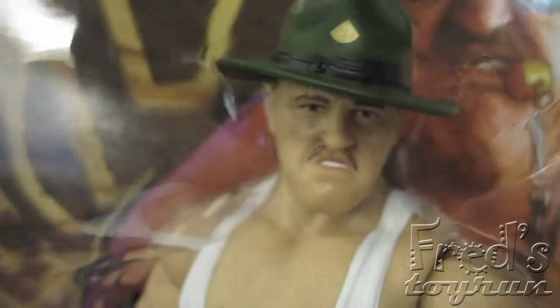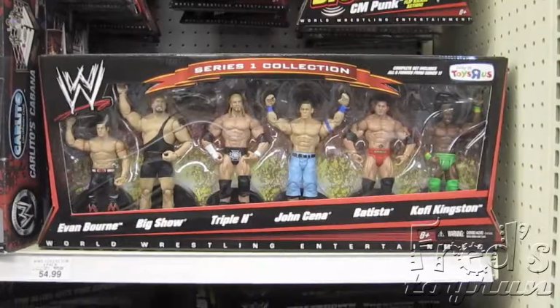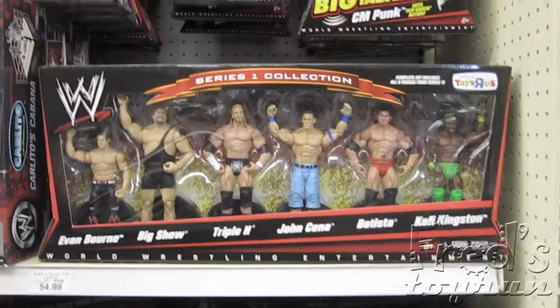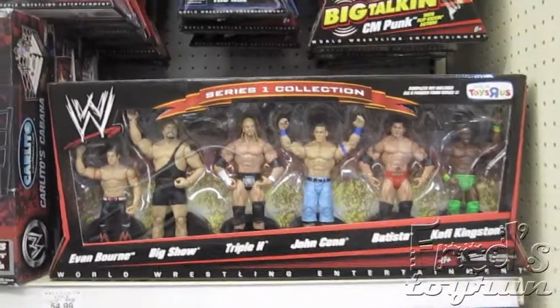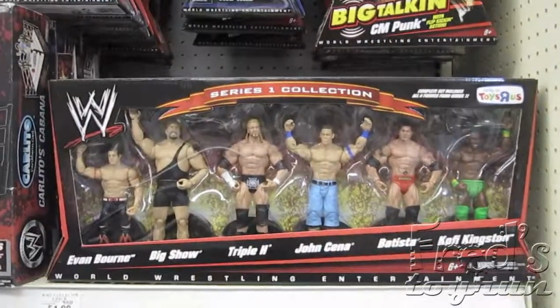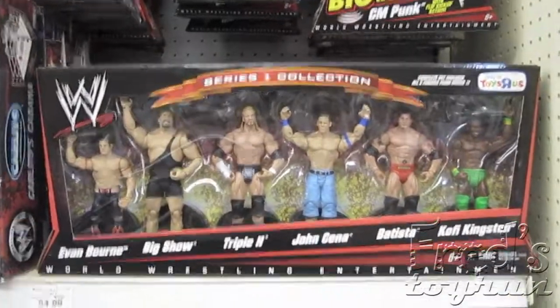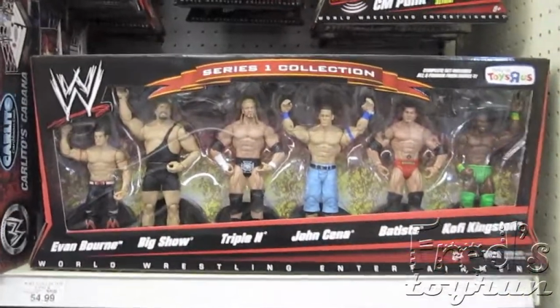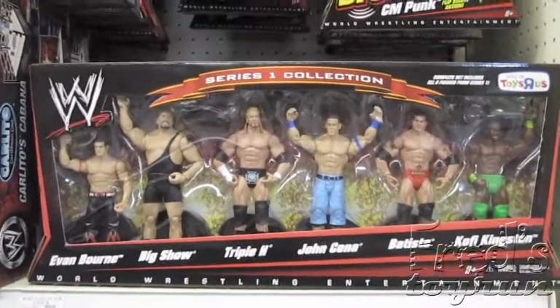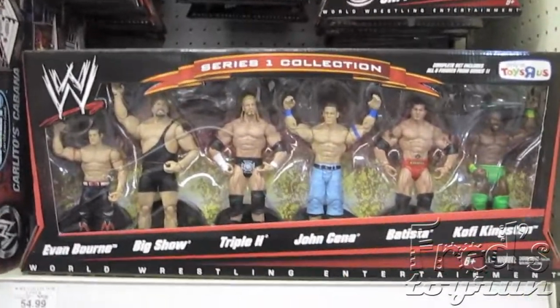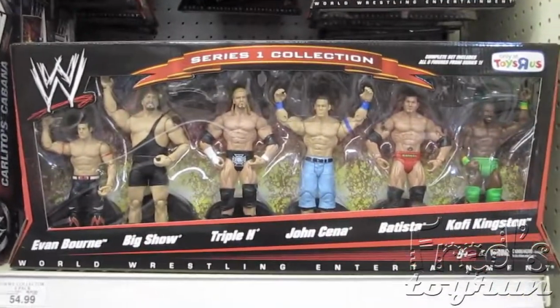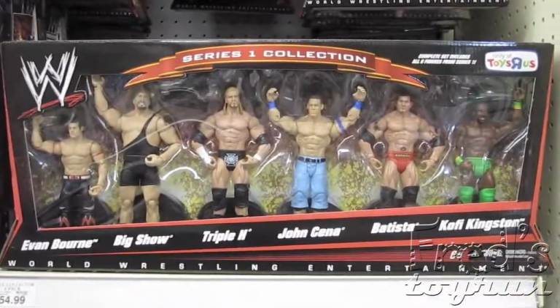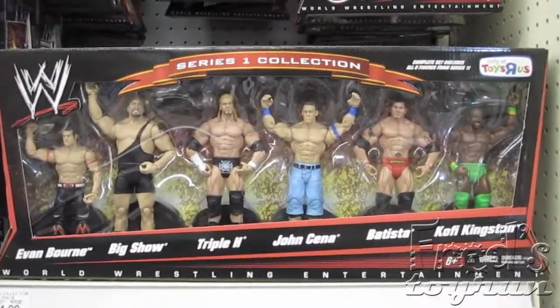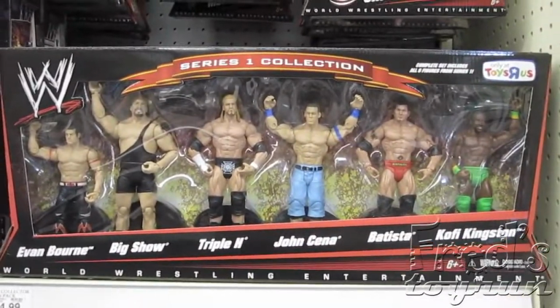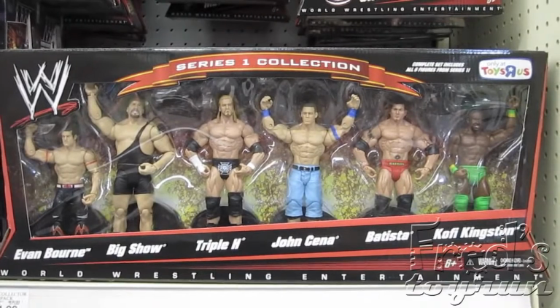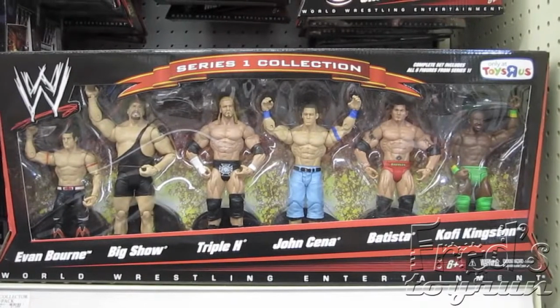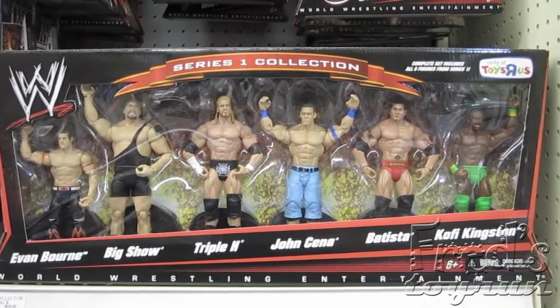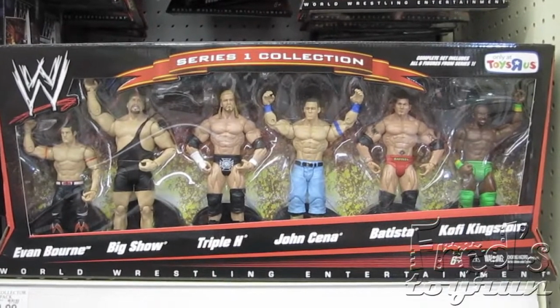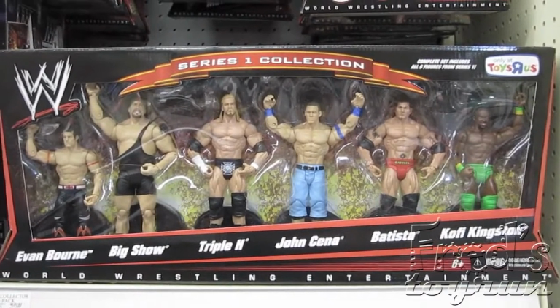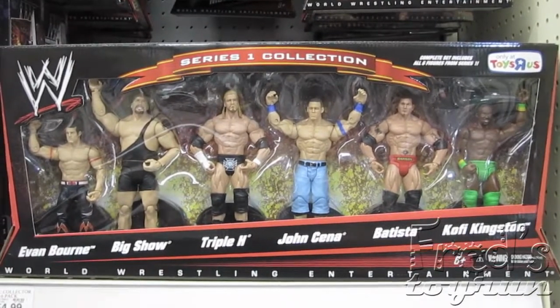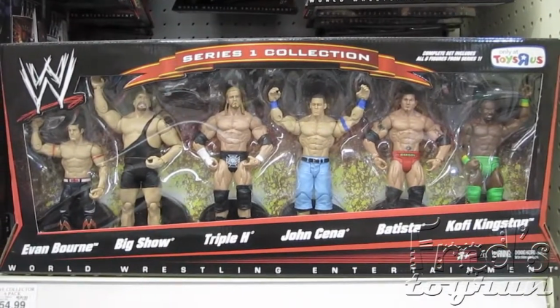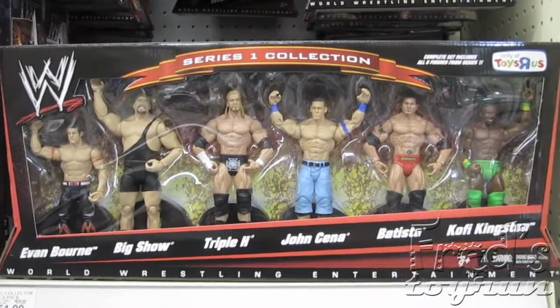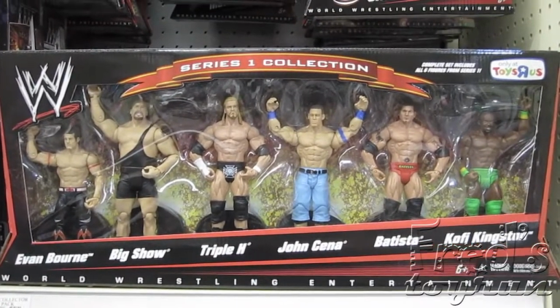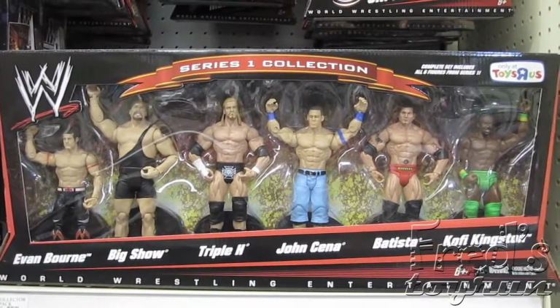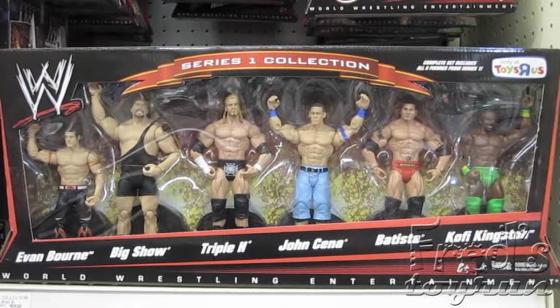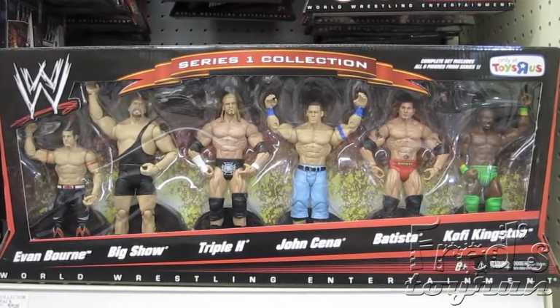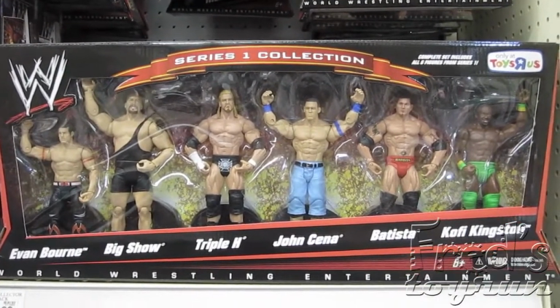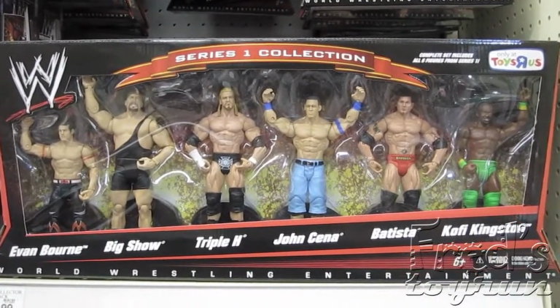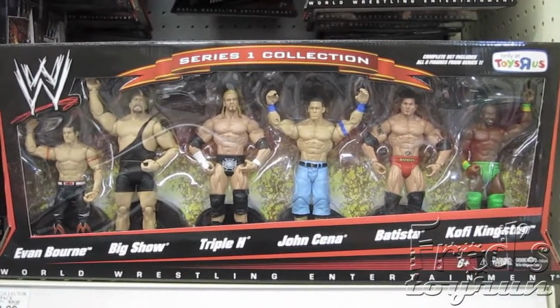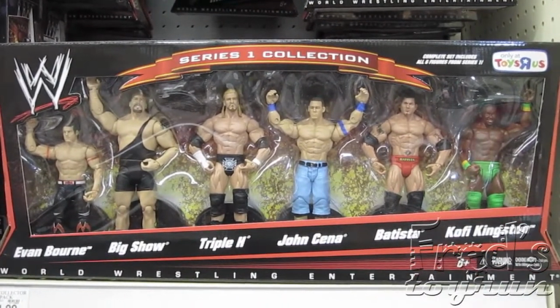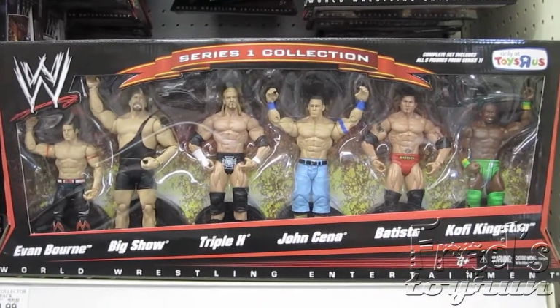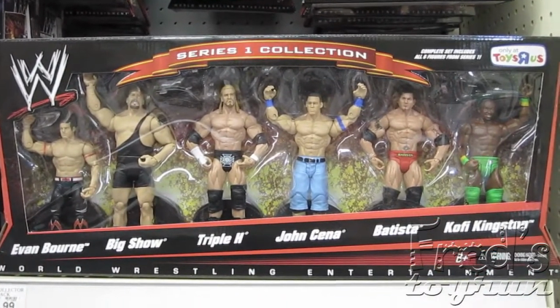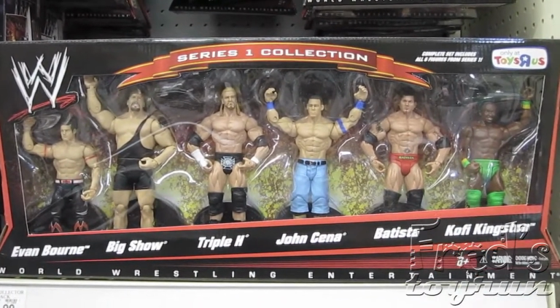How do you guys feel about this — releasing all the figures from a specific wave together in a pack? You think Hasbro should do something like this for GI Joe figures?